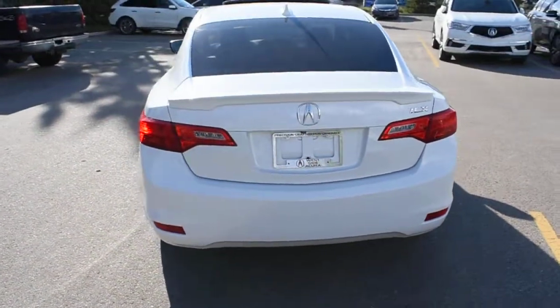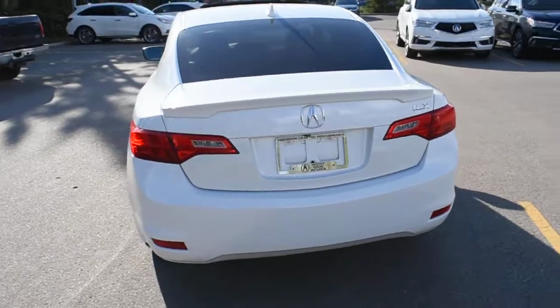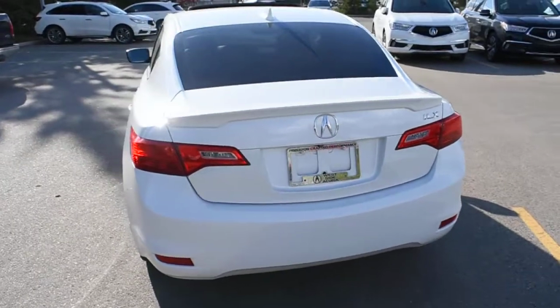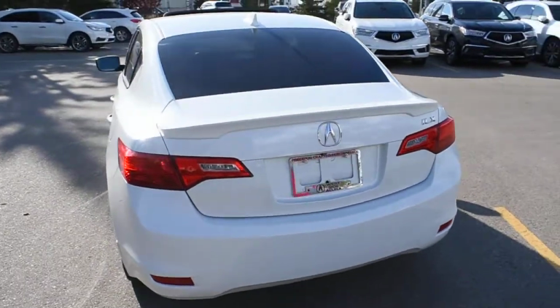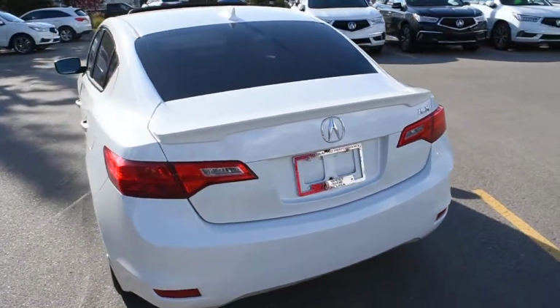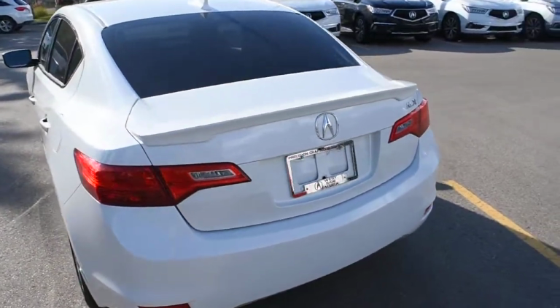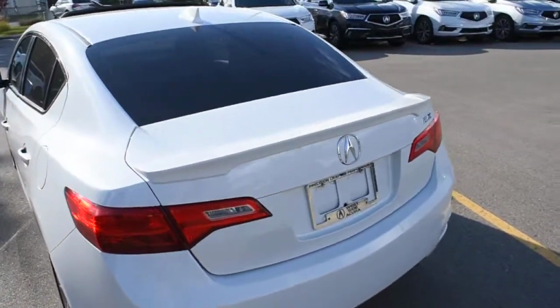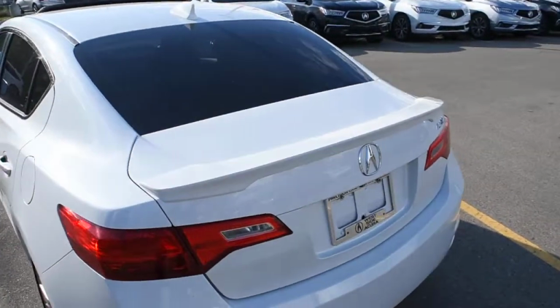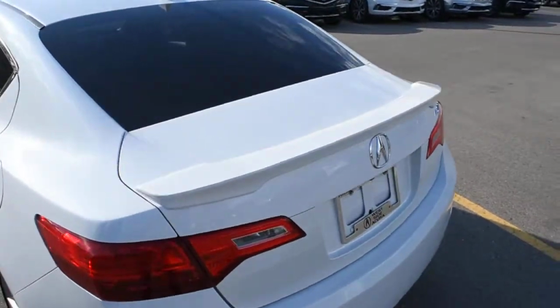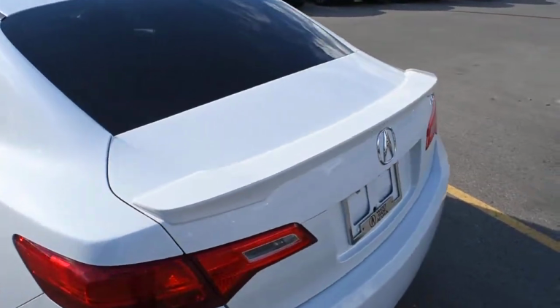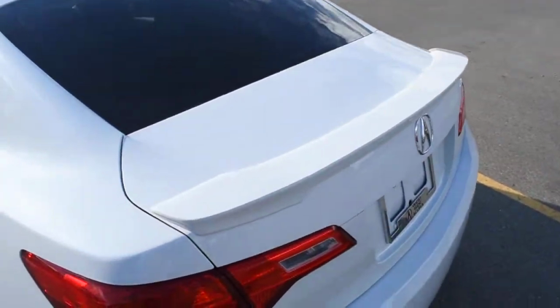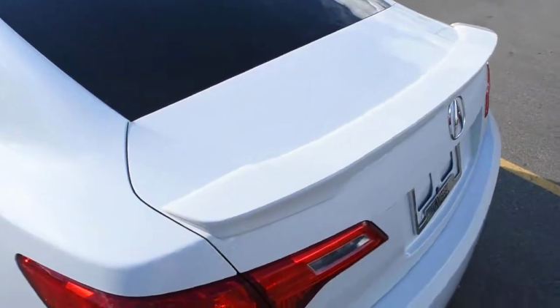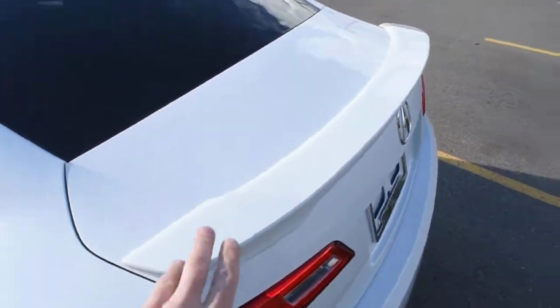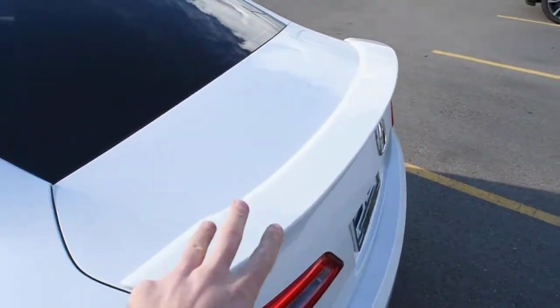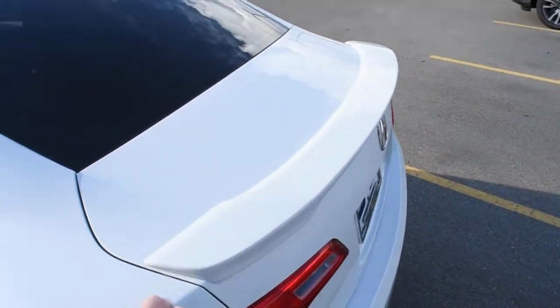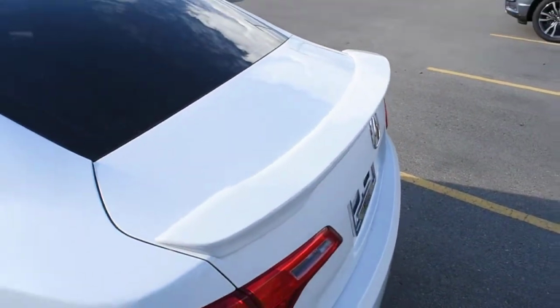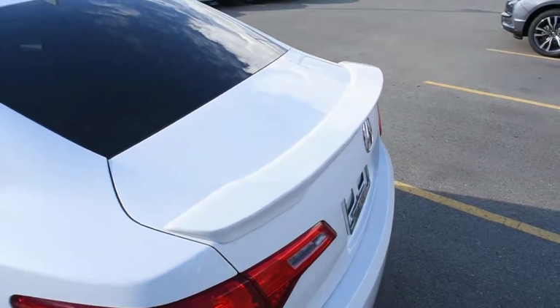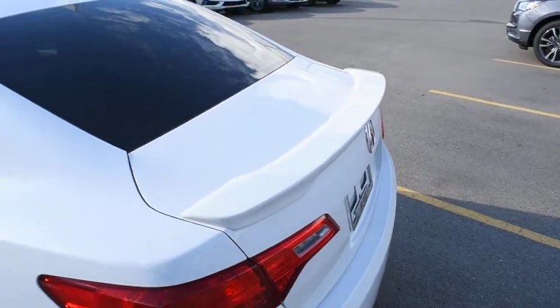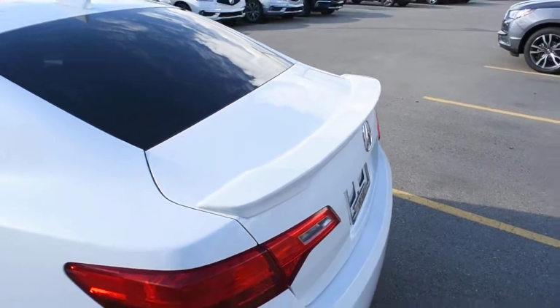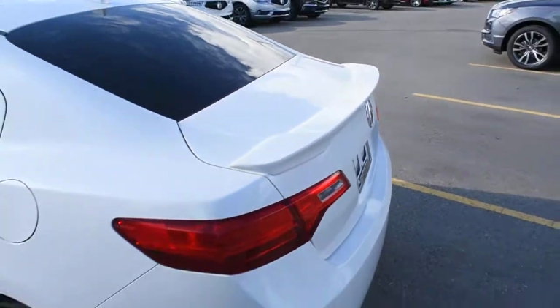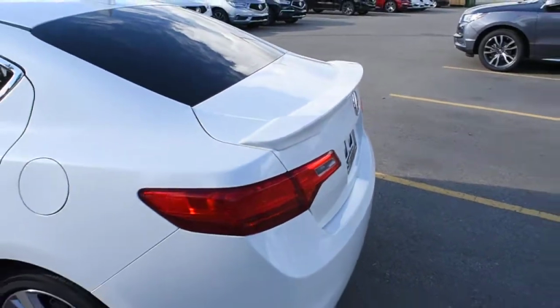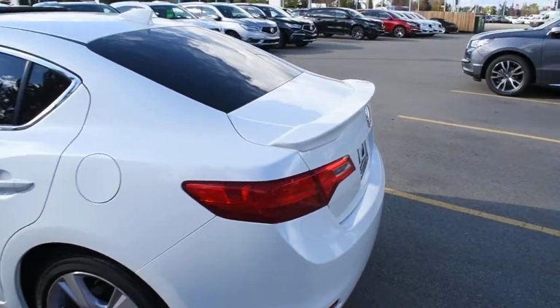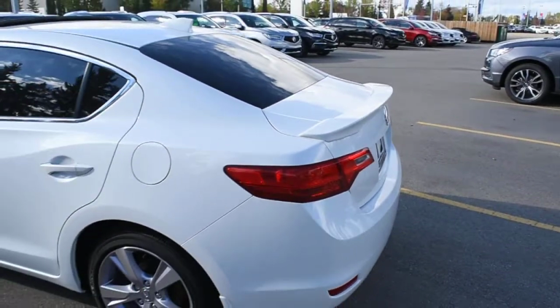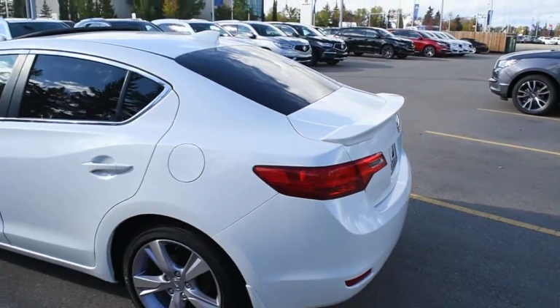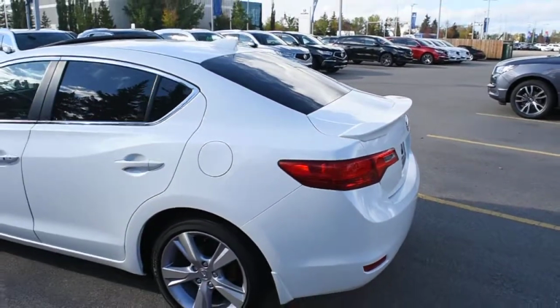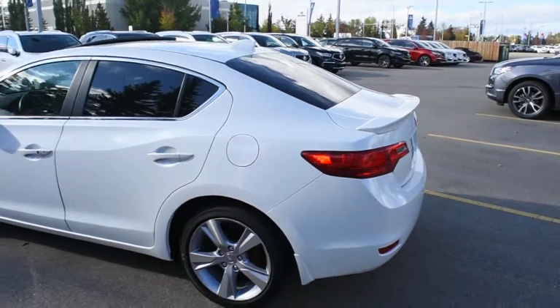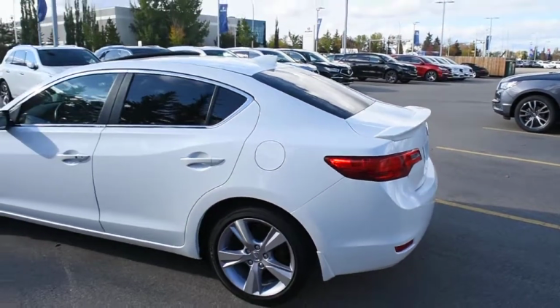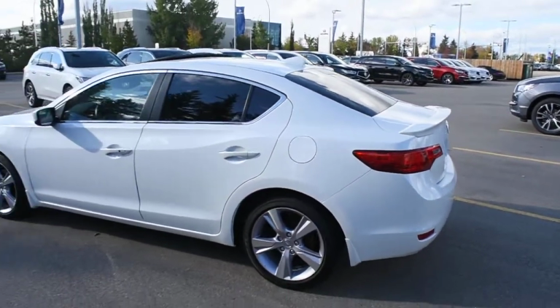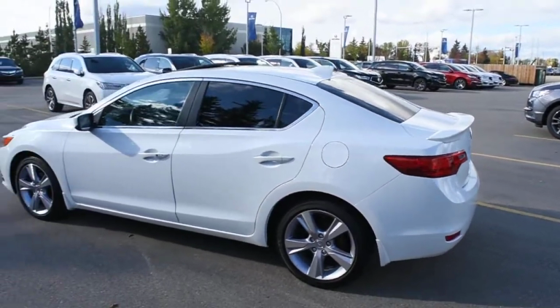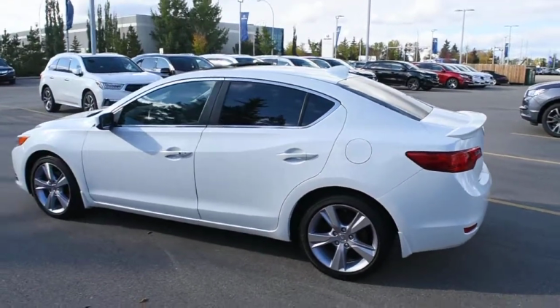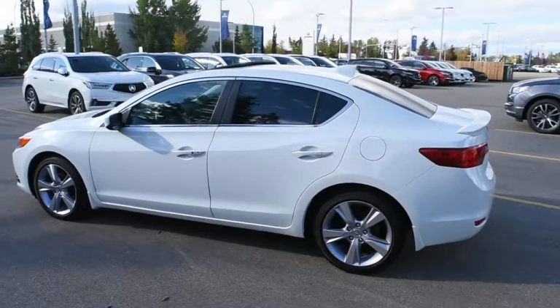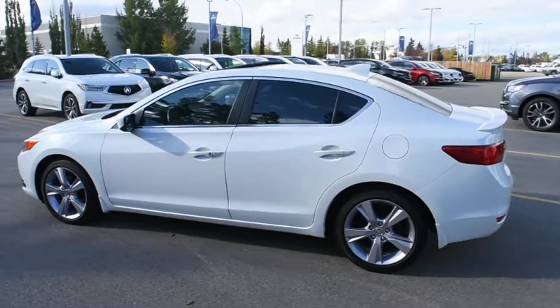As an added factory OEM accessory you do have this colour matching lip spoiler, which adds a bit of a sporty look to the ILX.